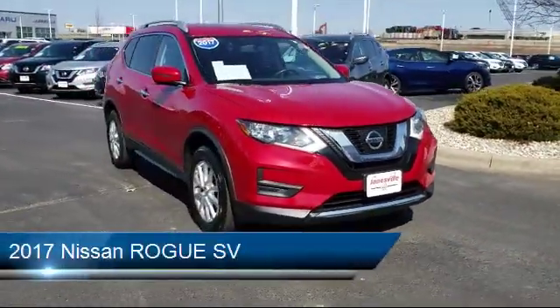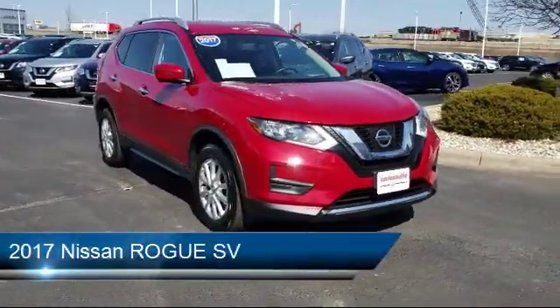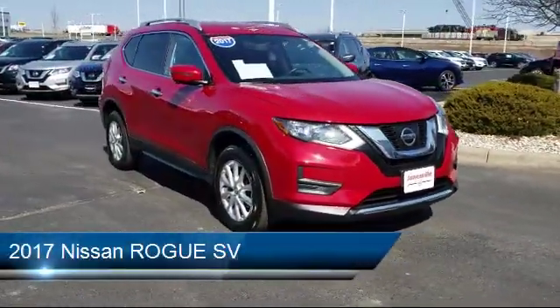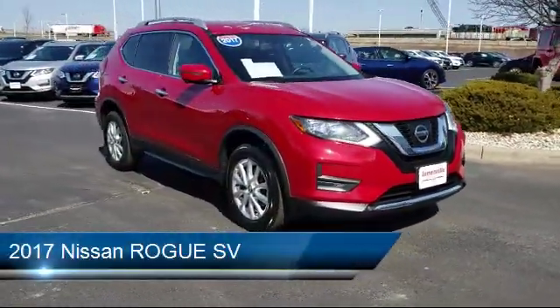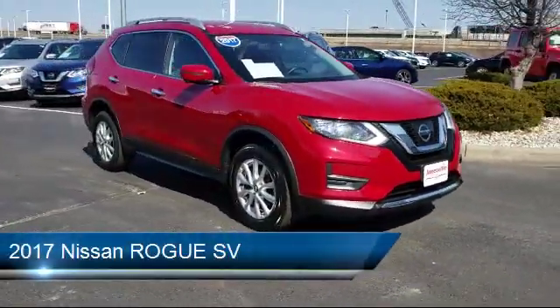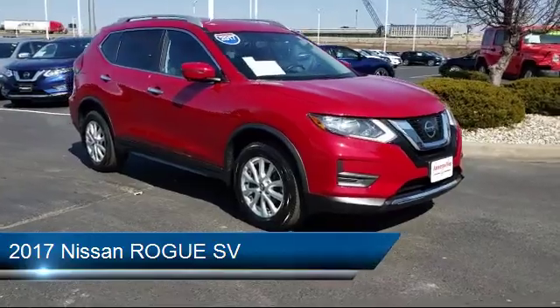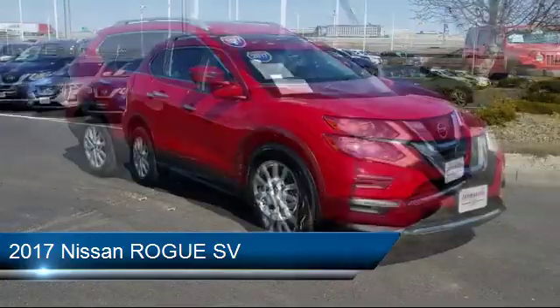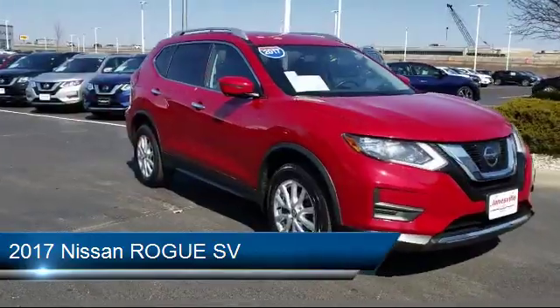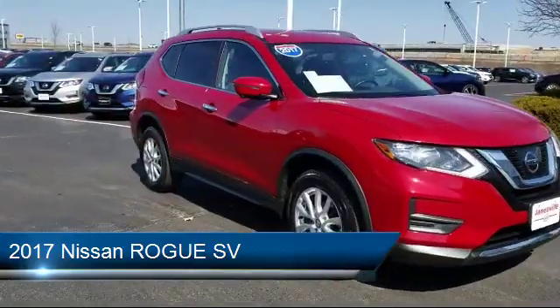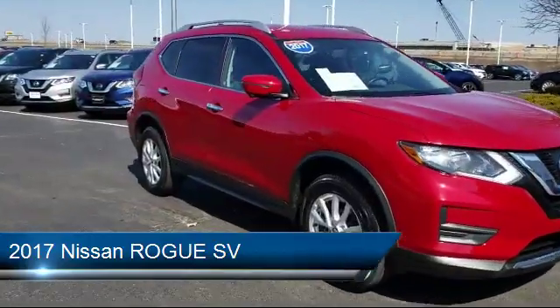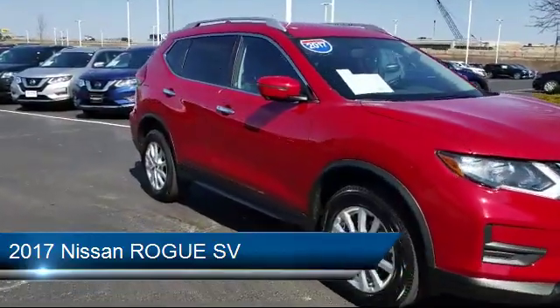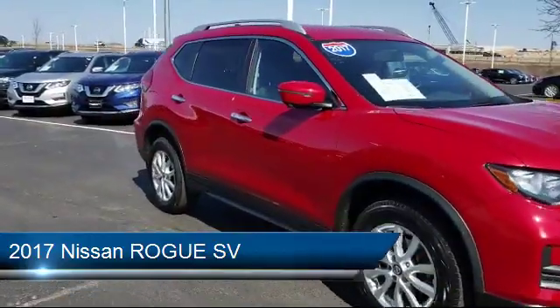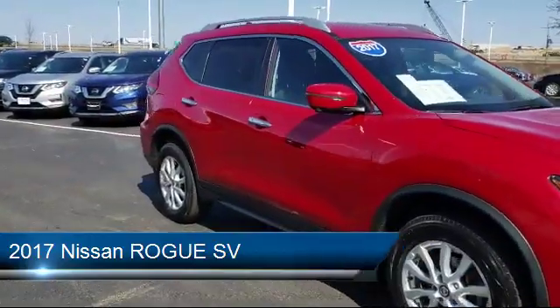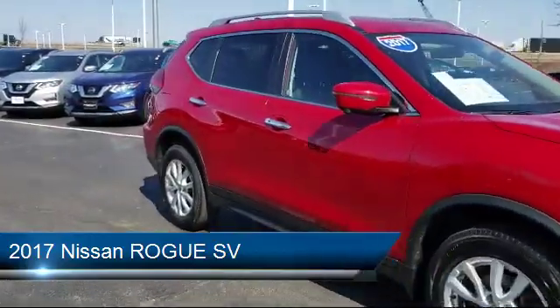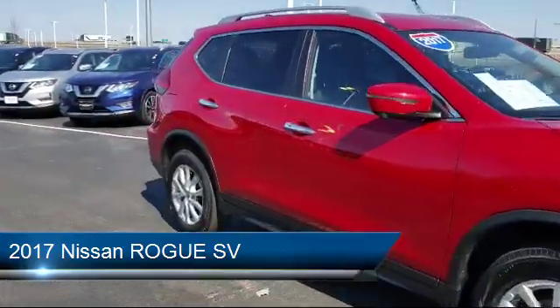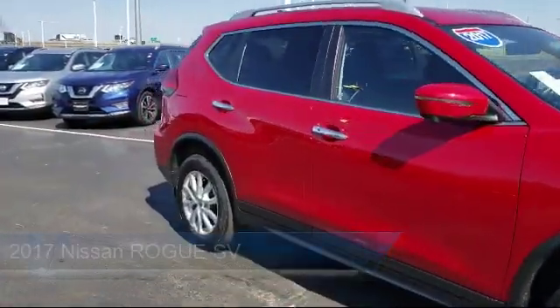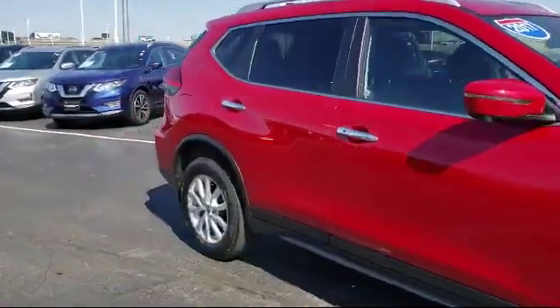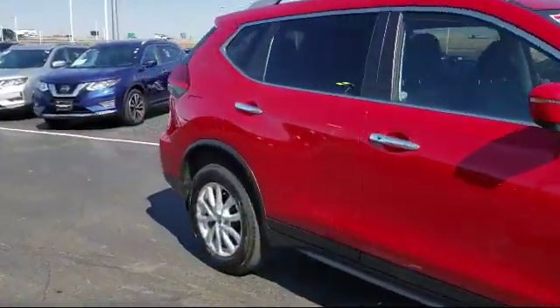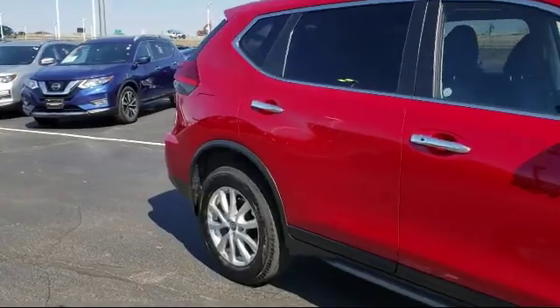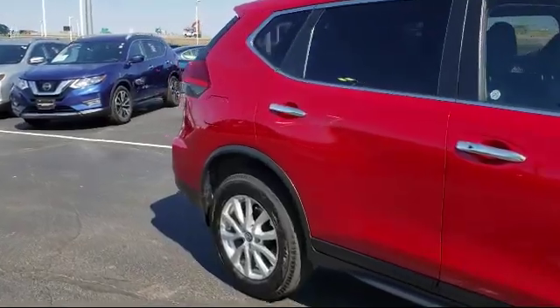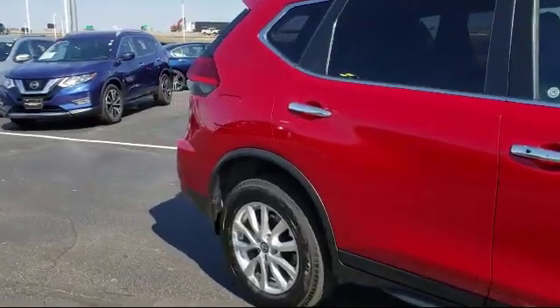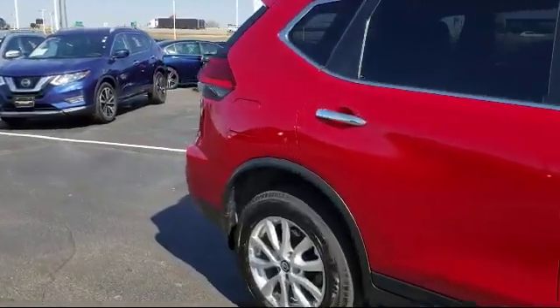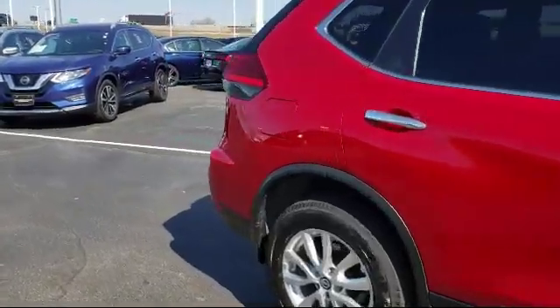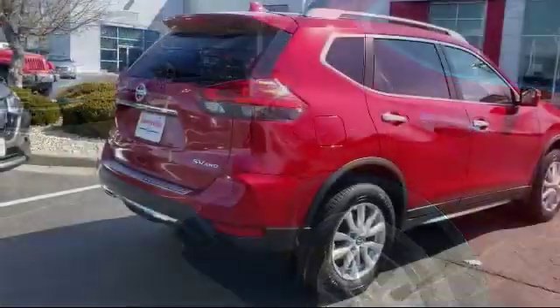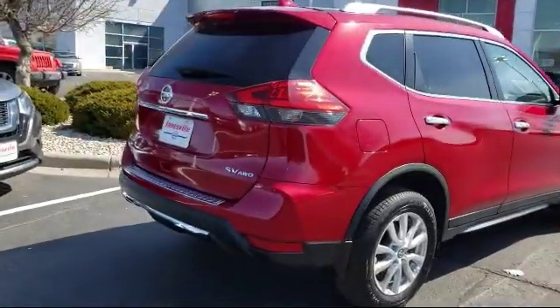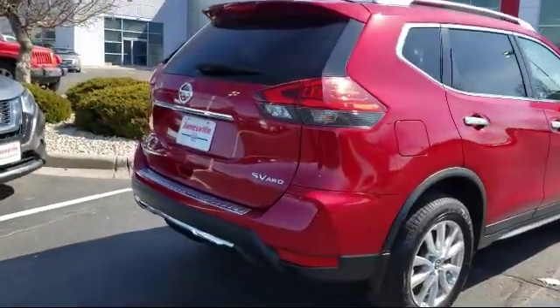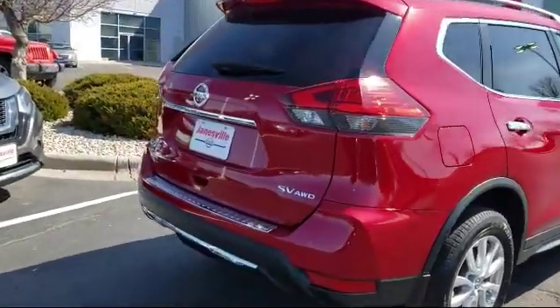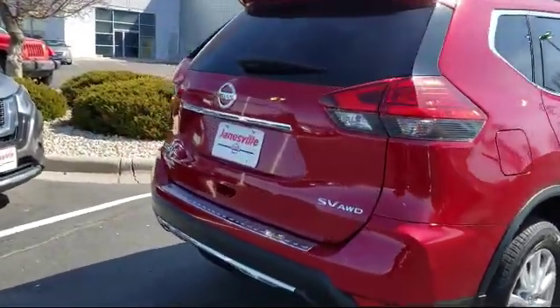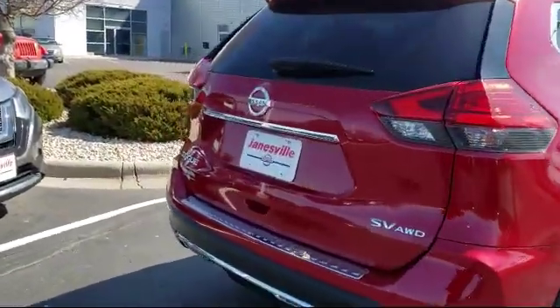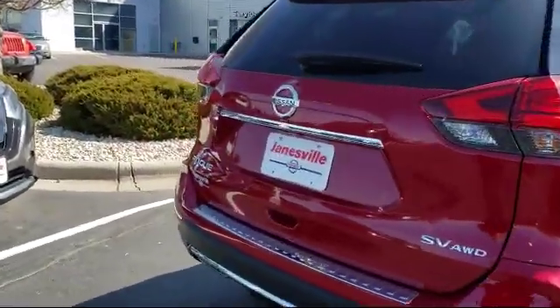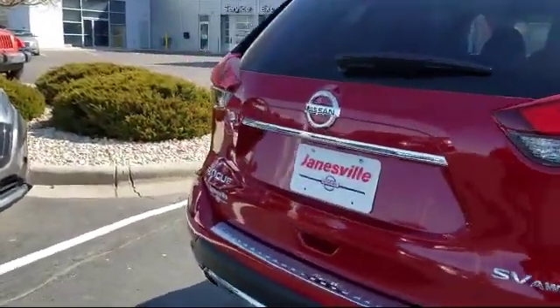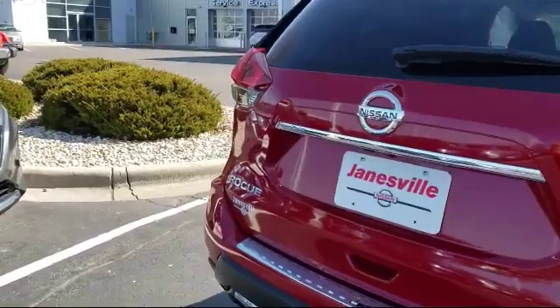It comes equipped with Steering Wheel Controls, Cross Traffic Alert, Rear Spoiler, Privacy Glass, Leather Wrapped Steering Wheel, Blind Spot Monitor, and Power Outside Mirrors.